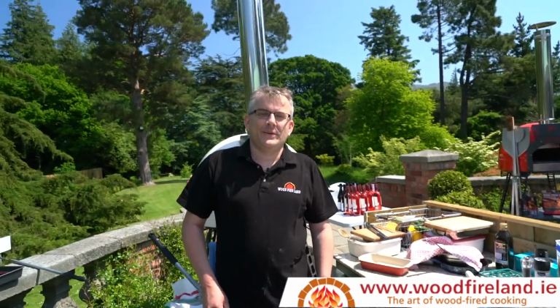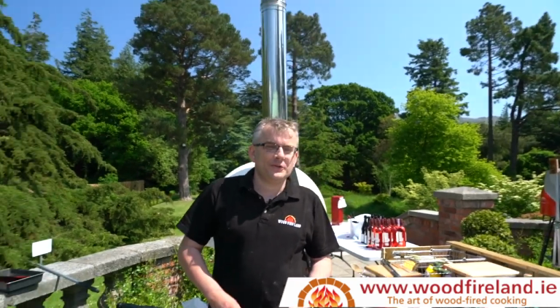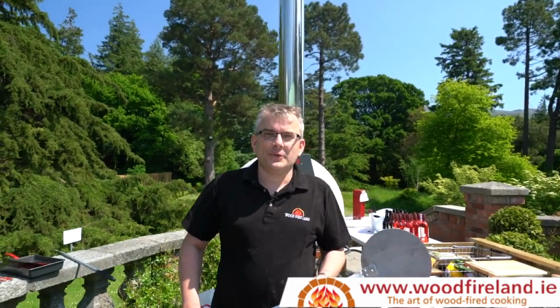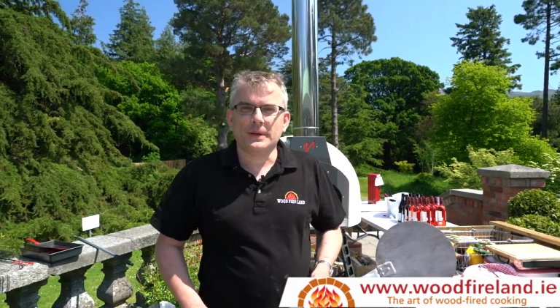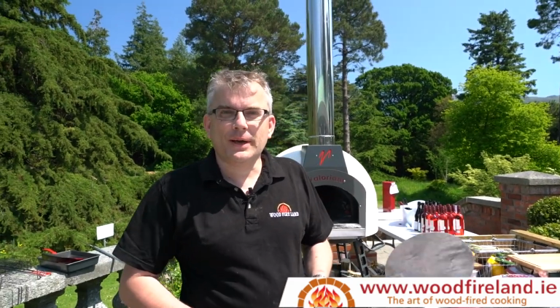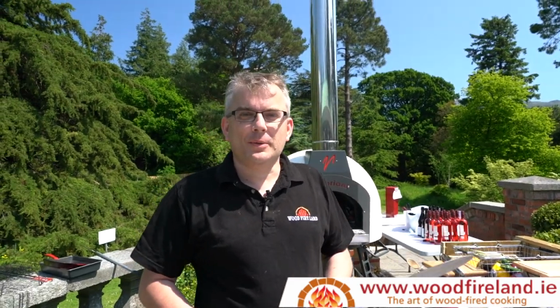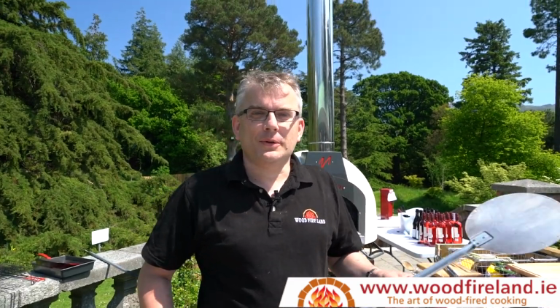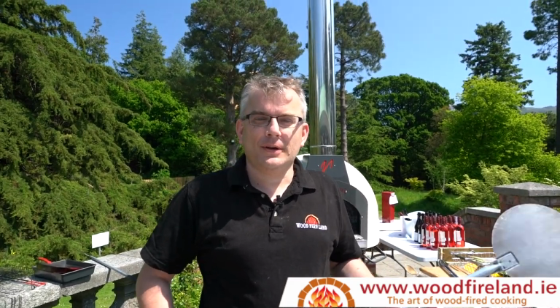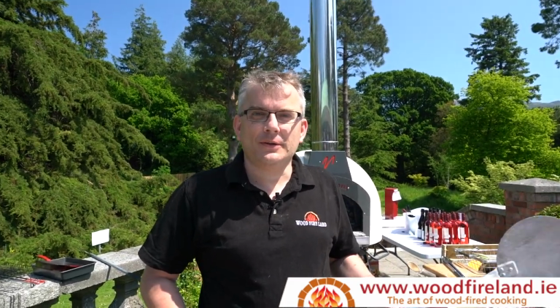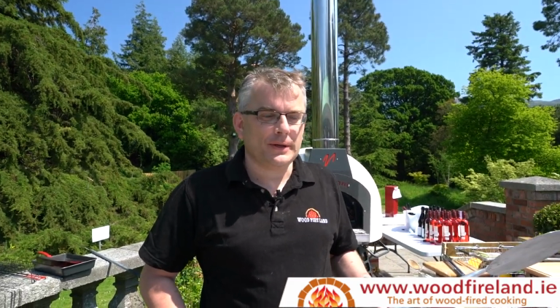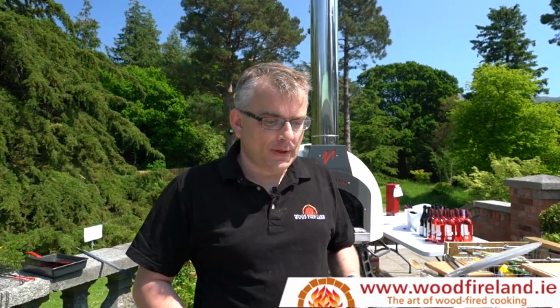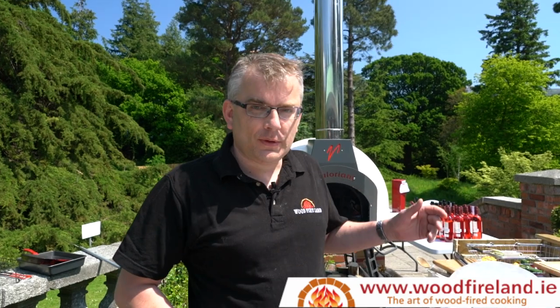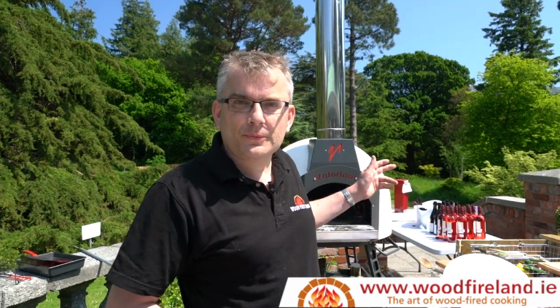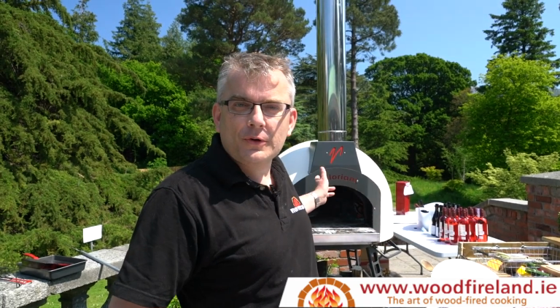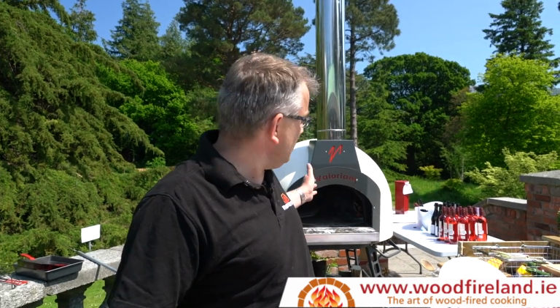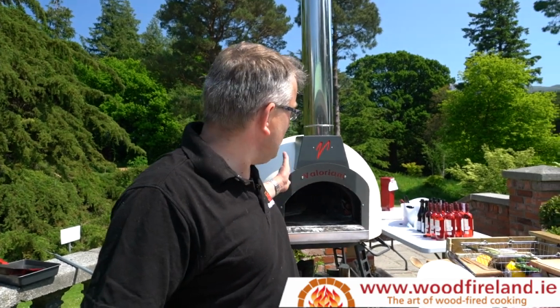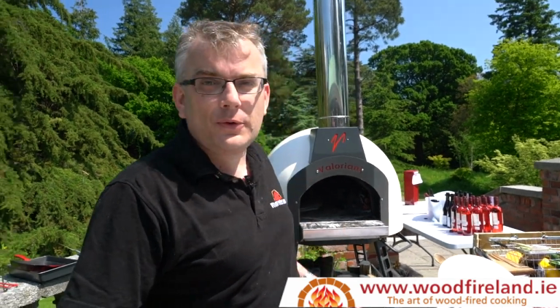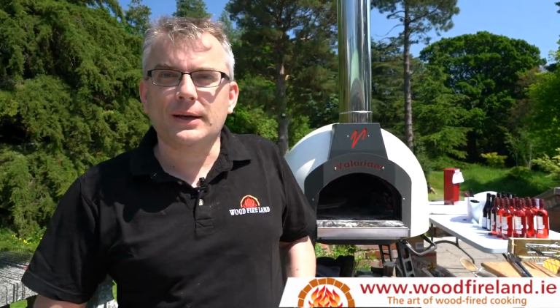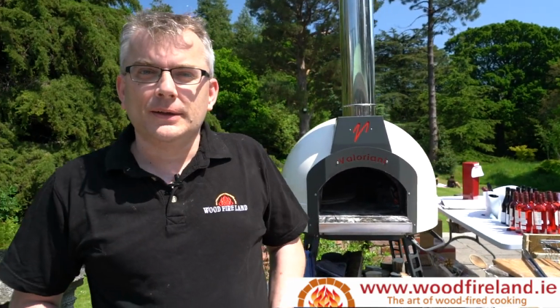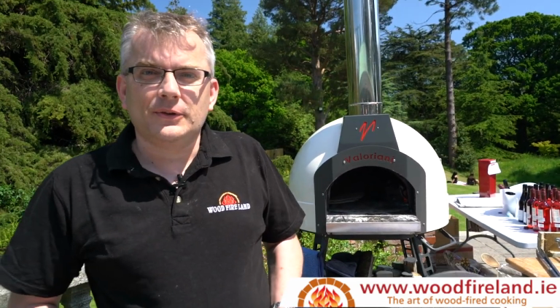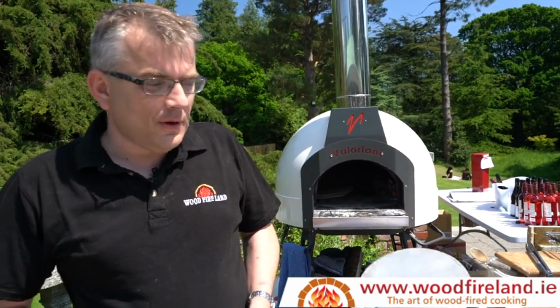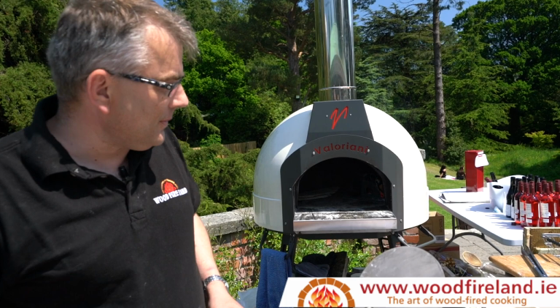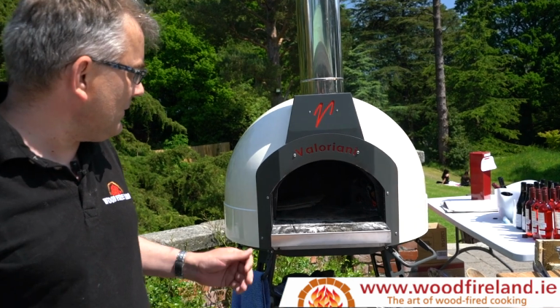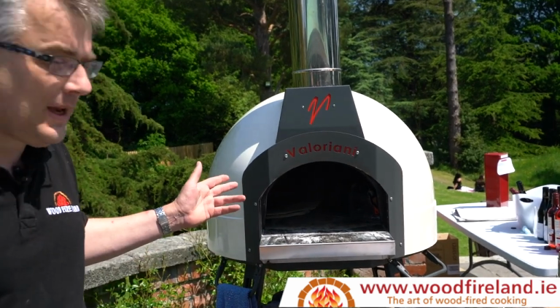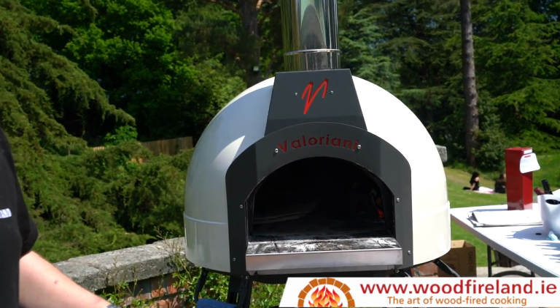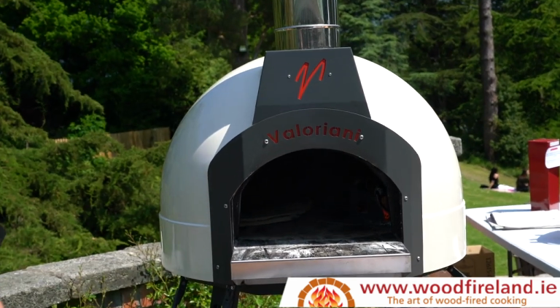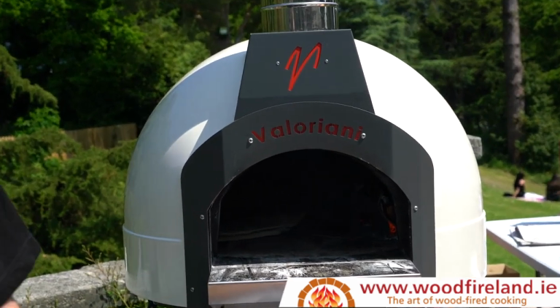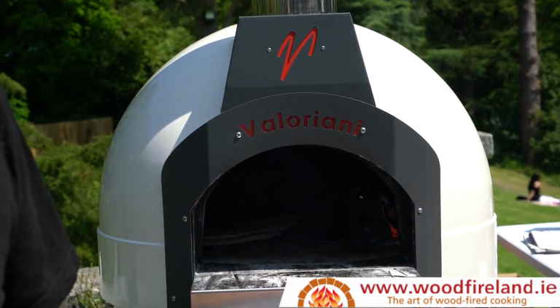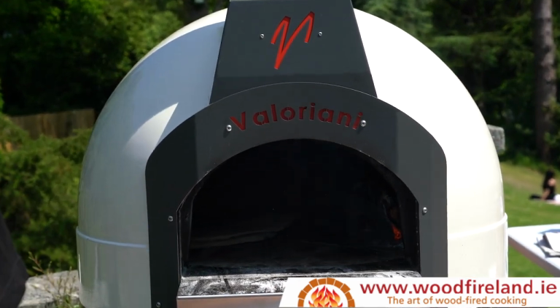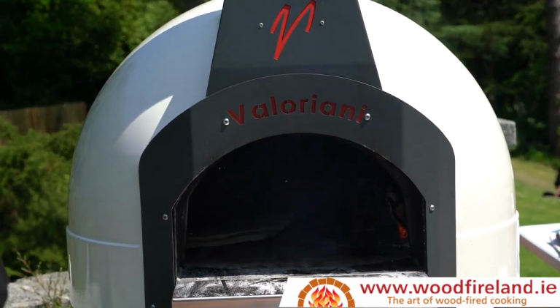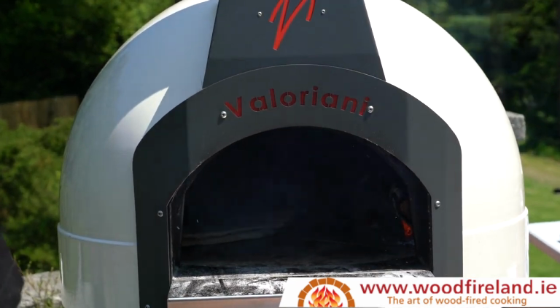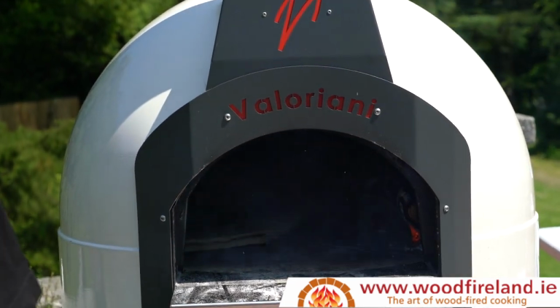You'll find us today in Avoca in Kilmeccannock in the beautiful Garden of Ireland, County Wicklow. We're trying to draw your attention to the Baby Valoriani — the latest offering from the Valoriani family in Tuscany. Woodfireland are the distributors in Ireland.